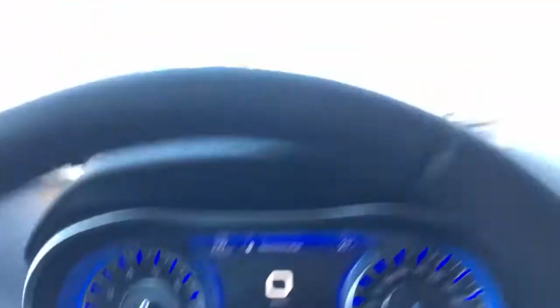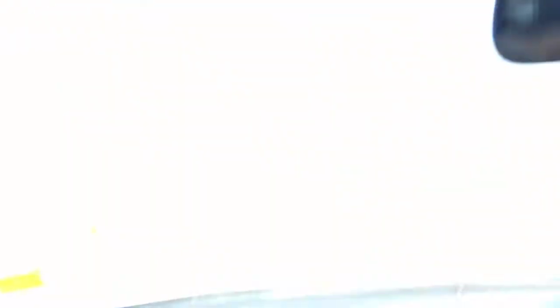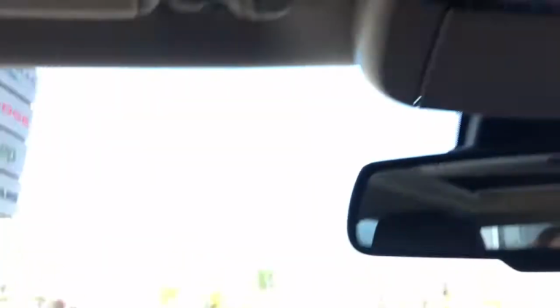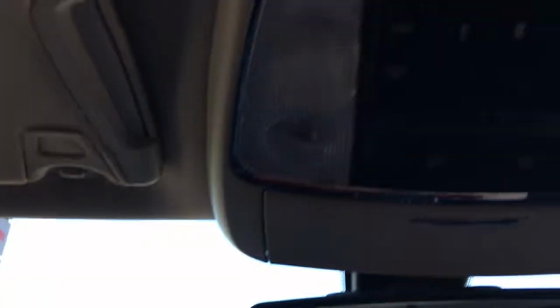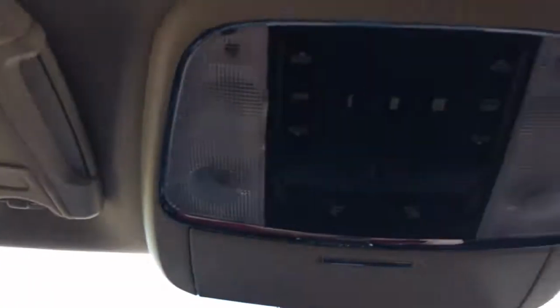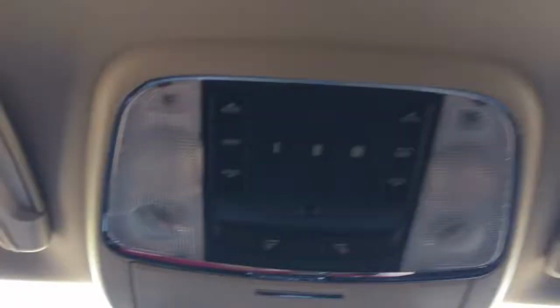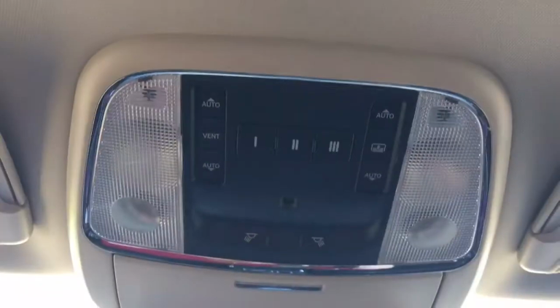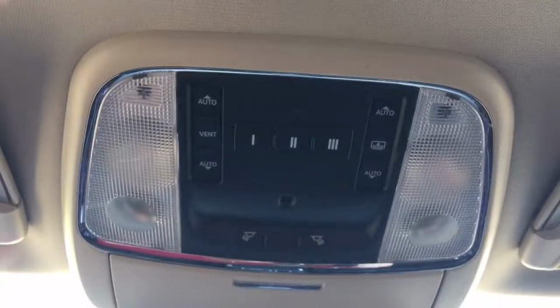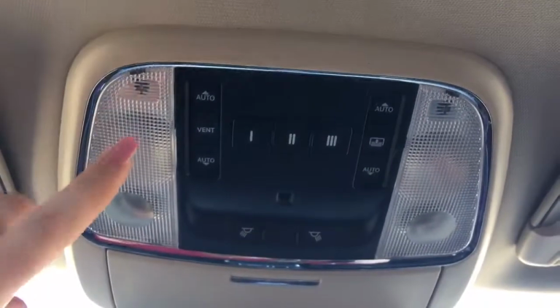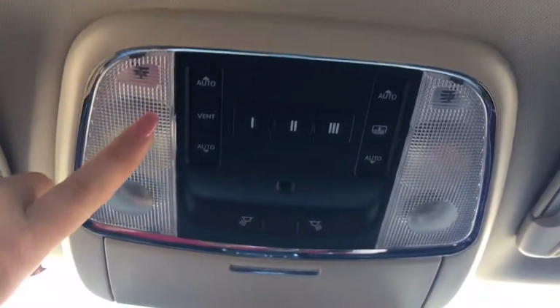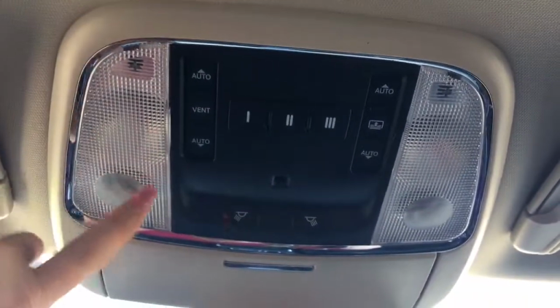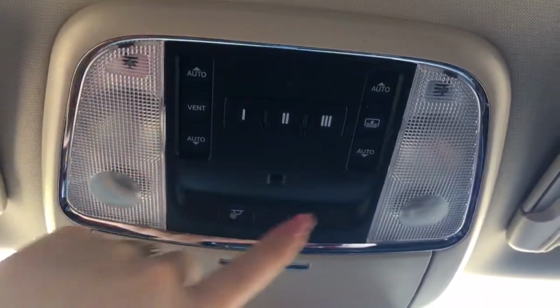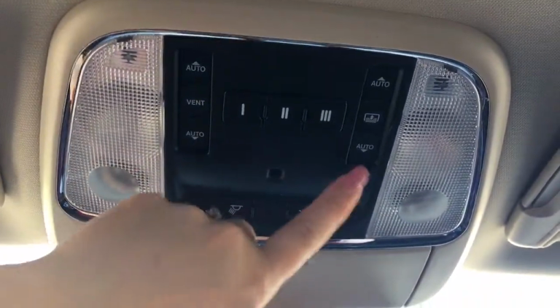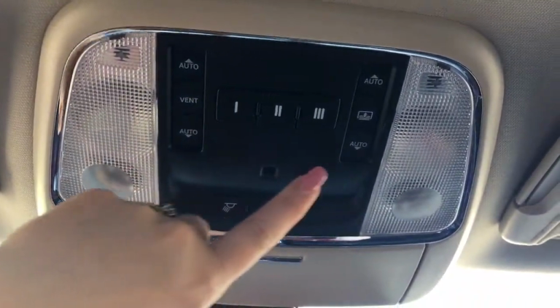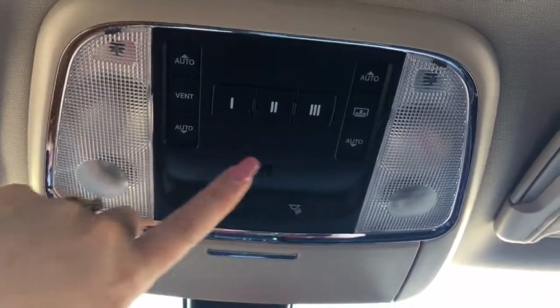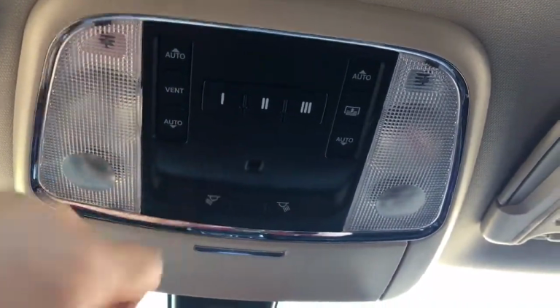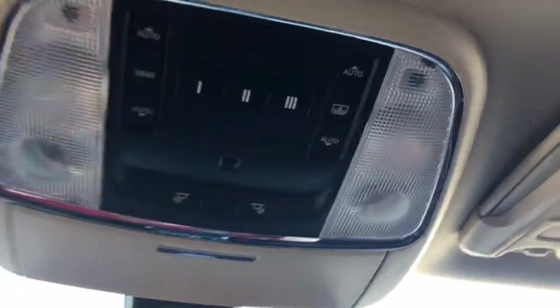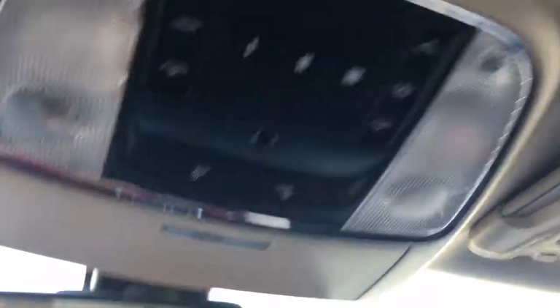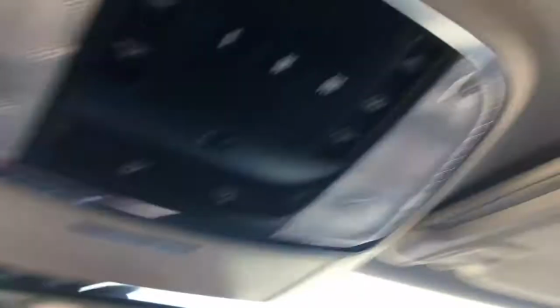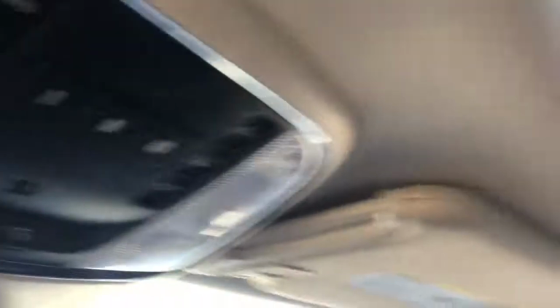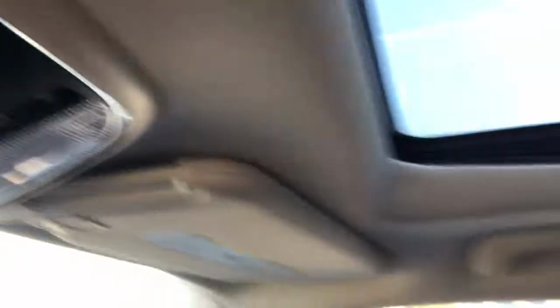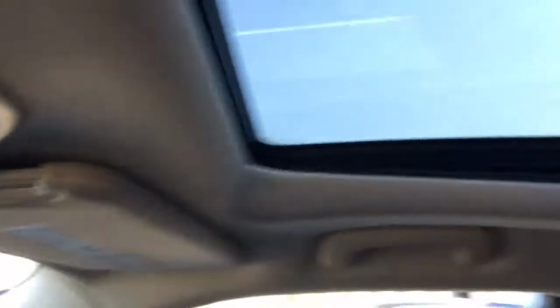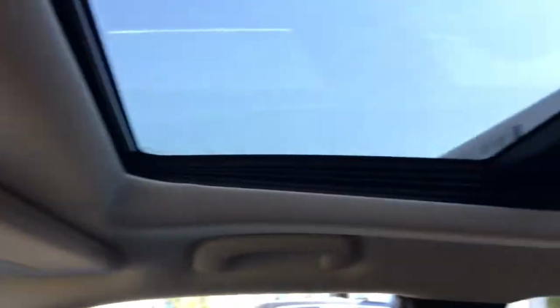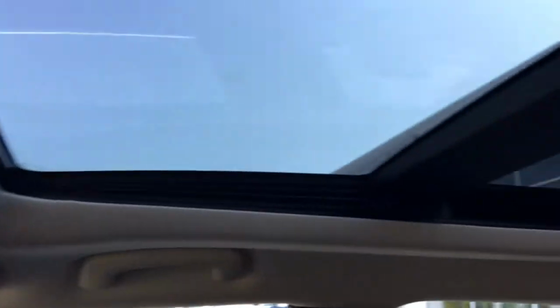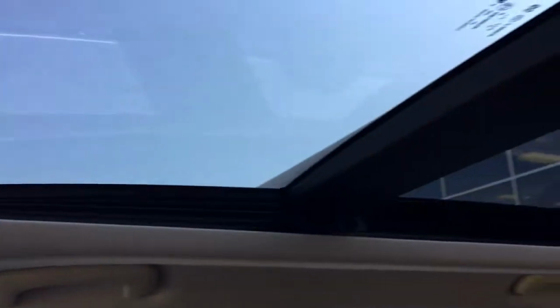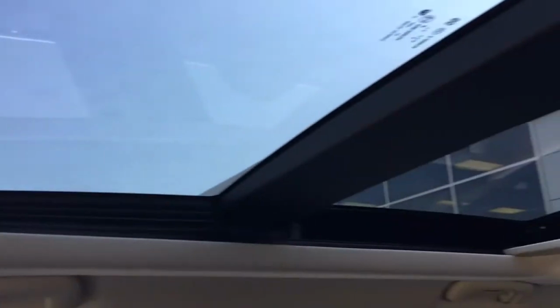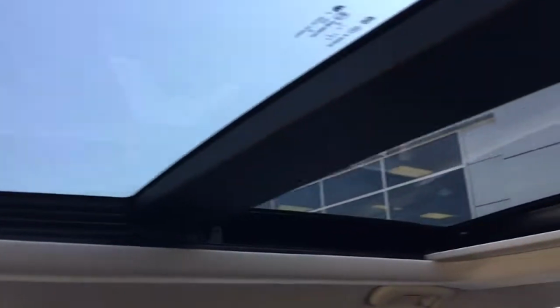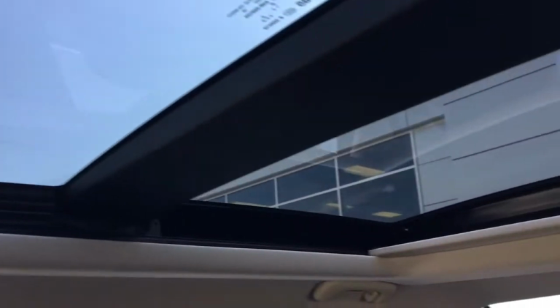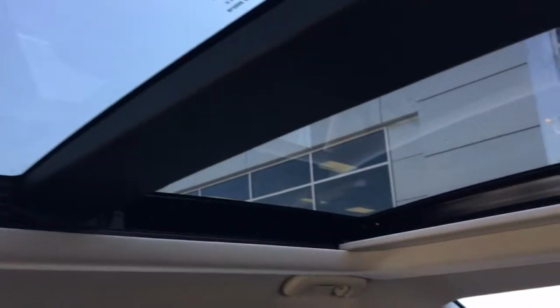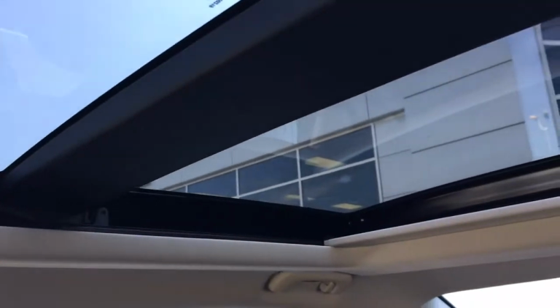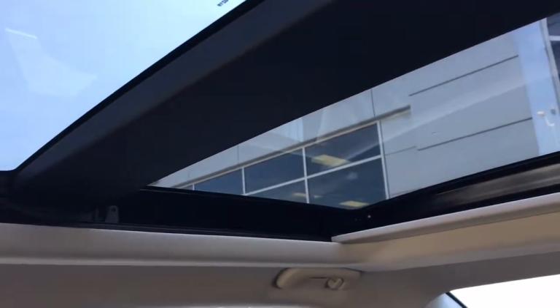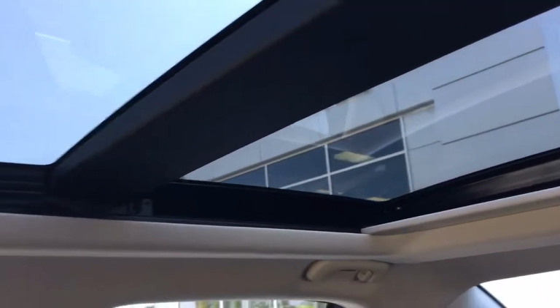Way up at the top you have your sunroof as well as three garage door openers. It's a nice big sunroof that goes all the way back into the second row seating.